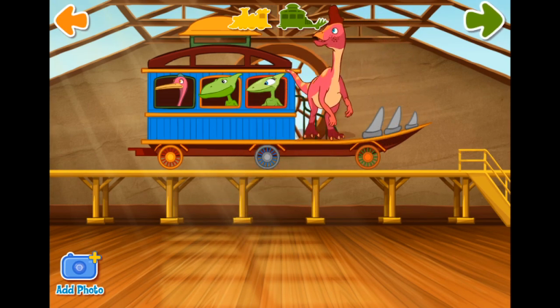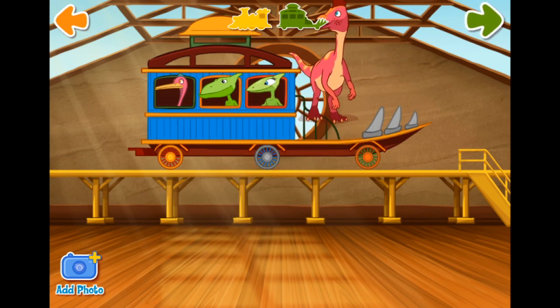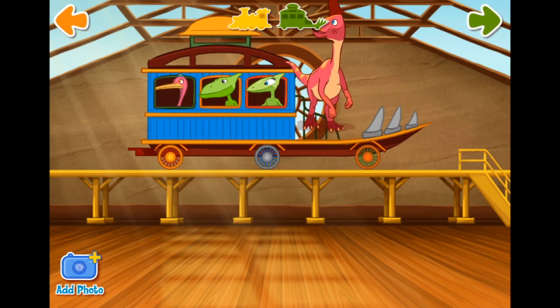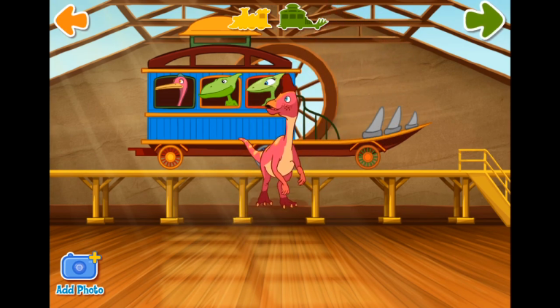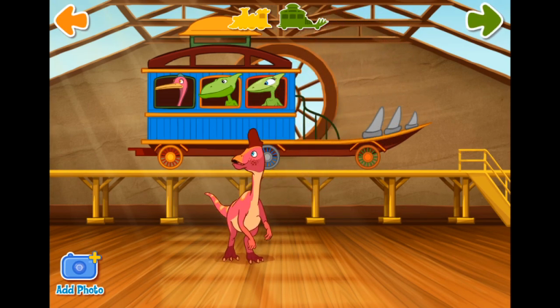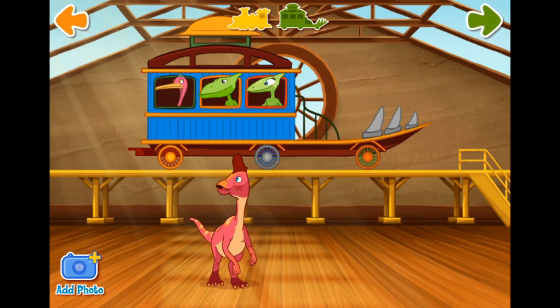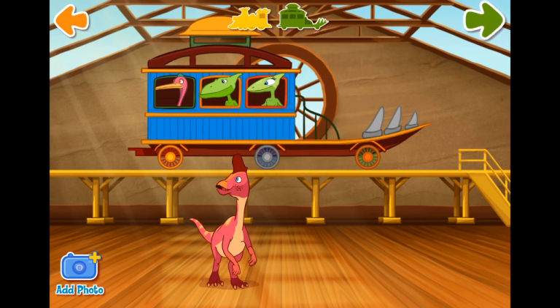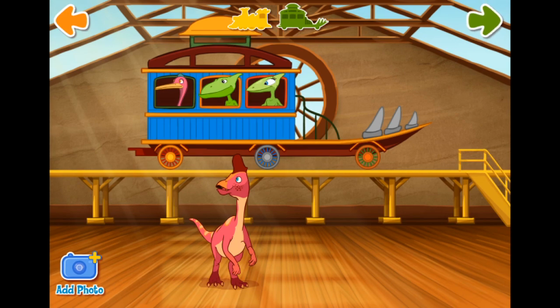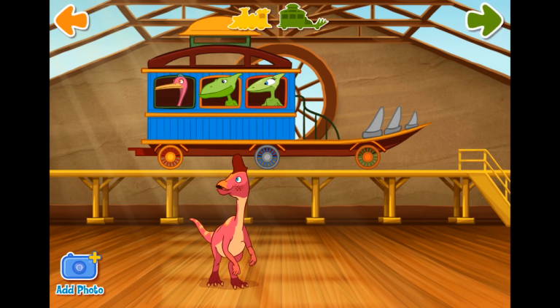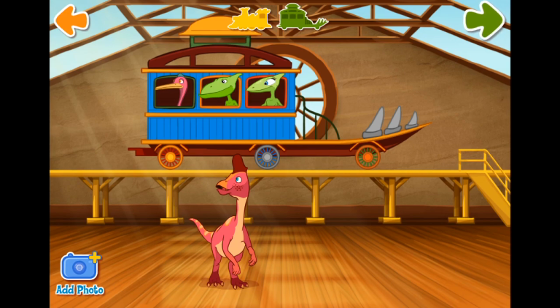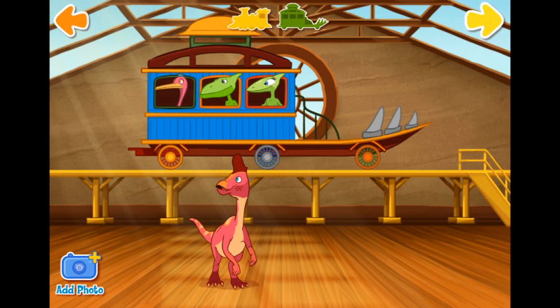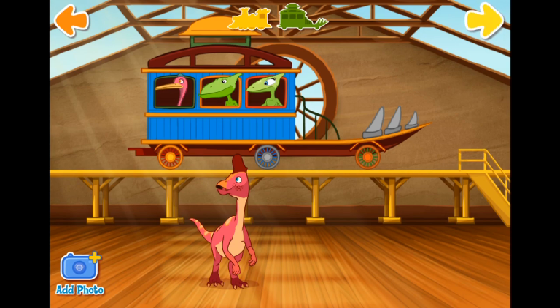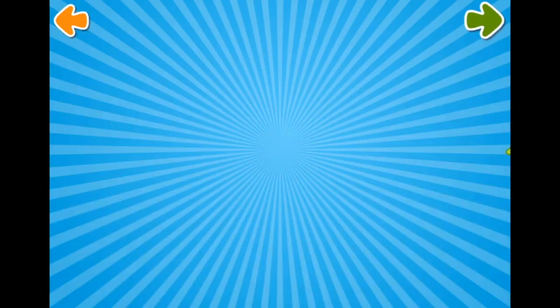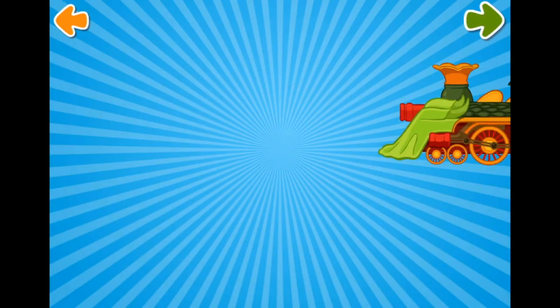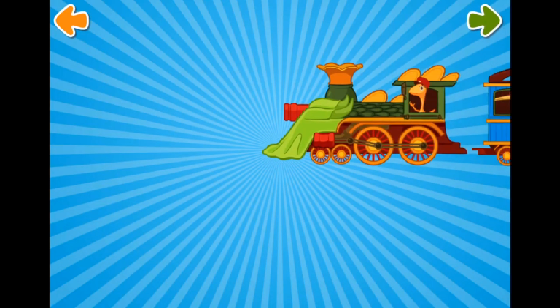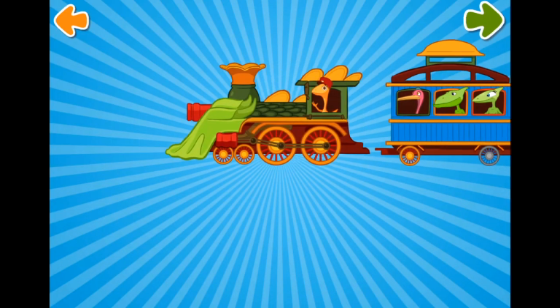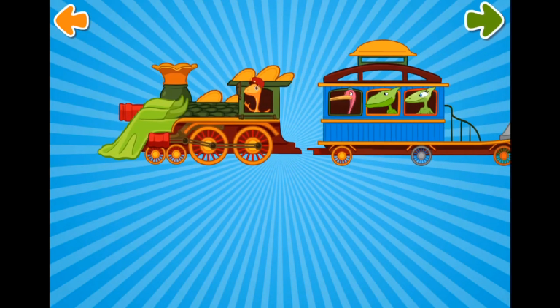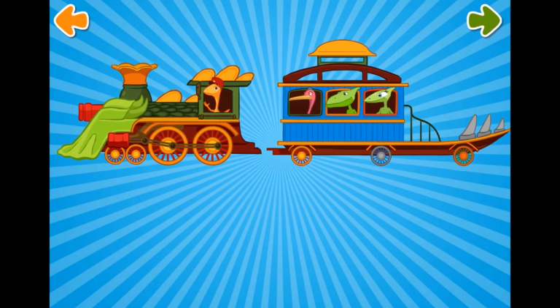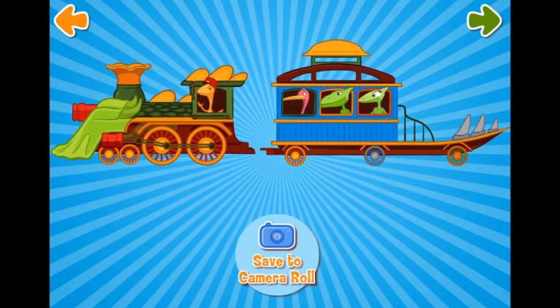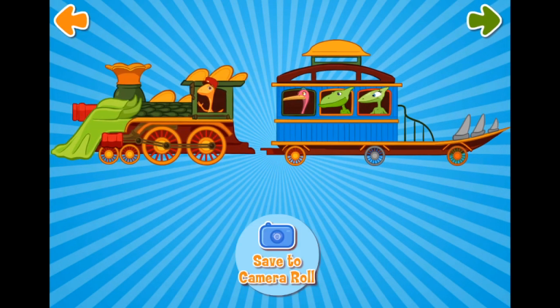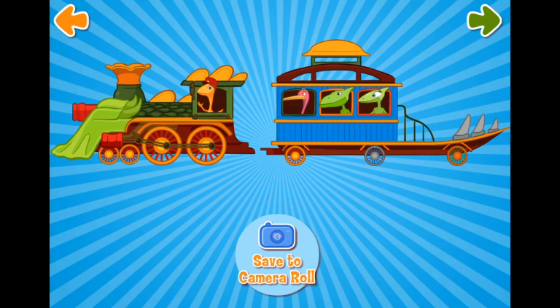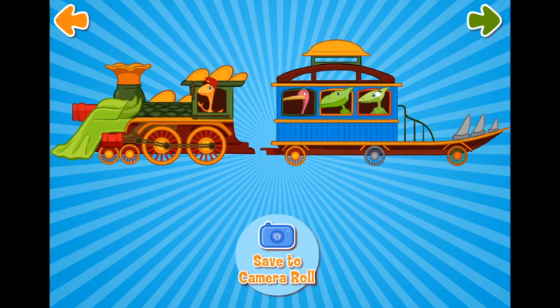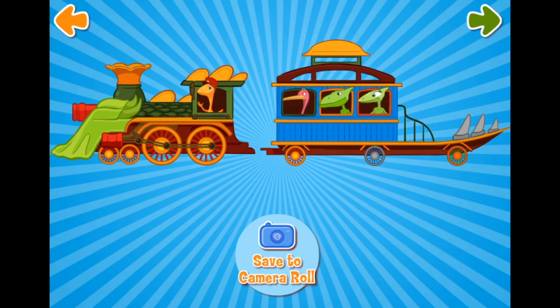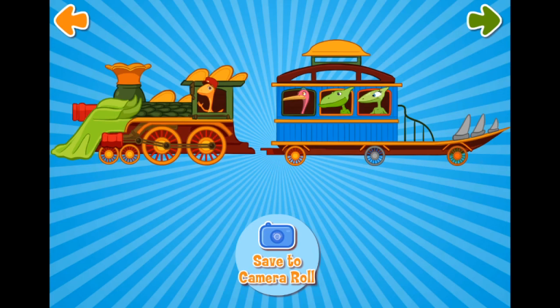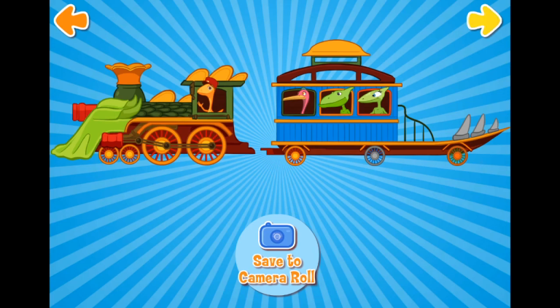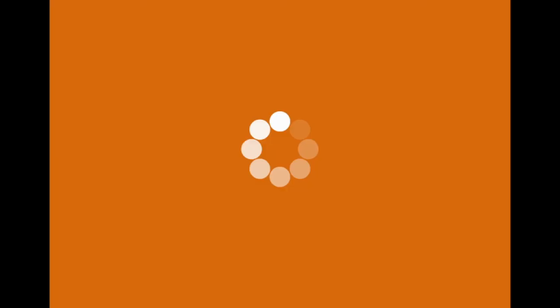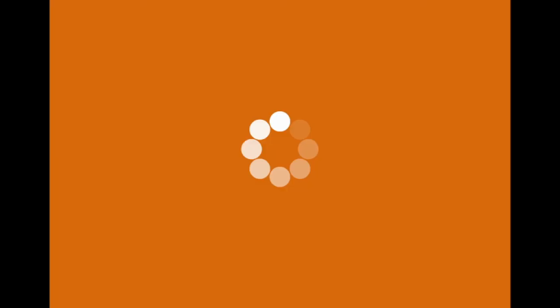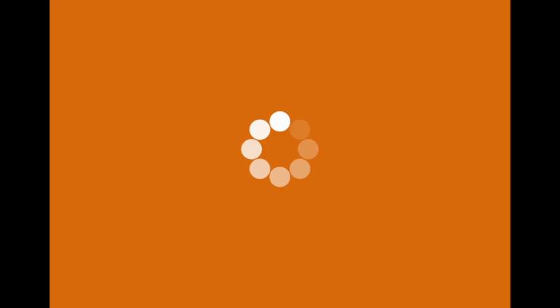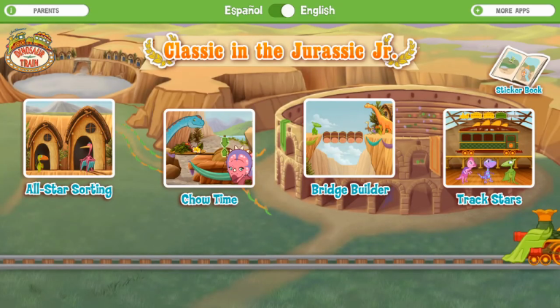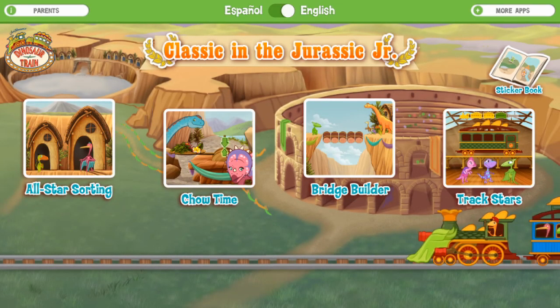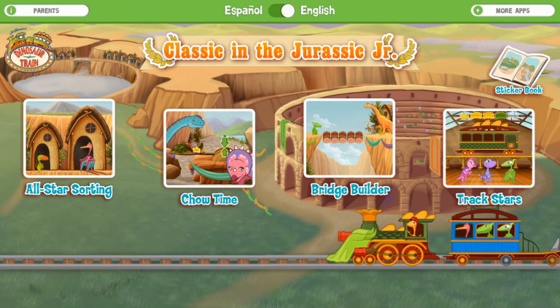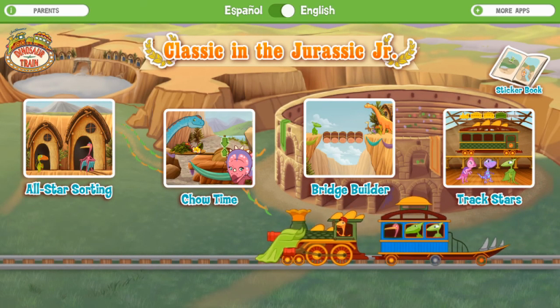Tap the green arrow when you're done. Choose an activity.